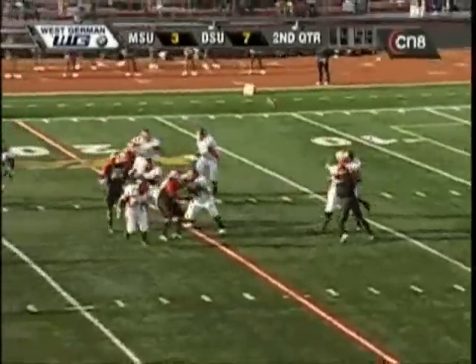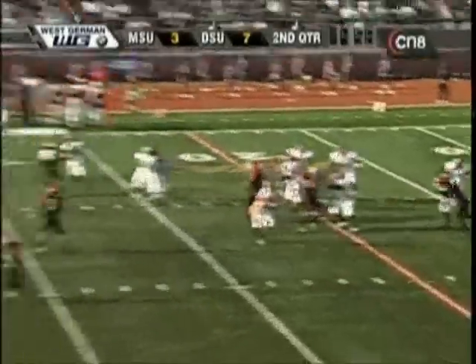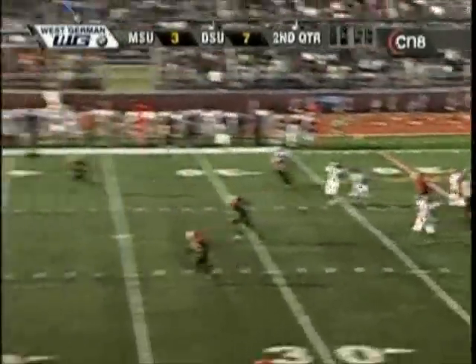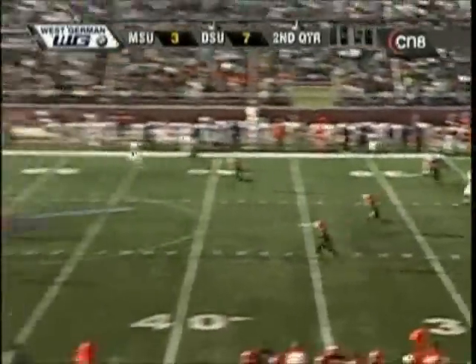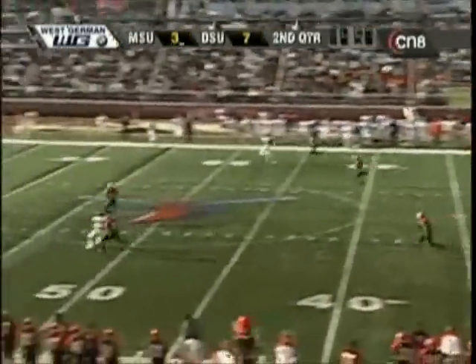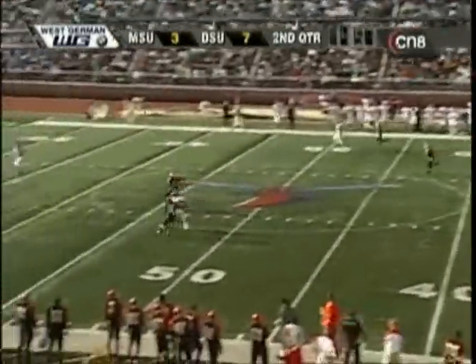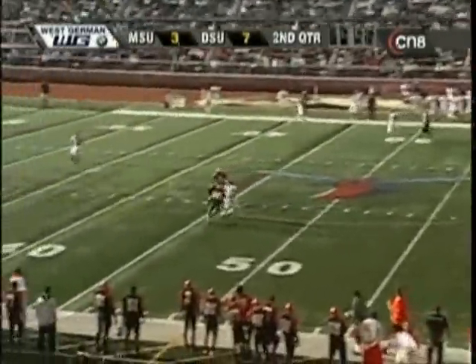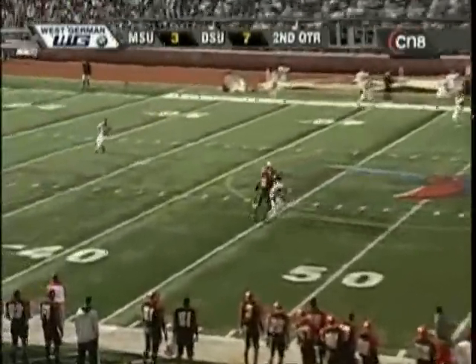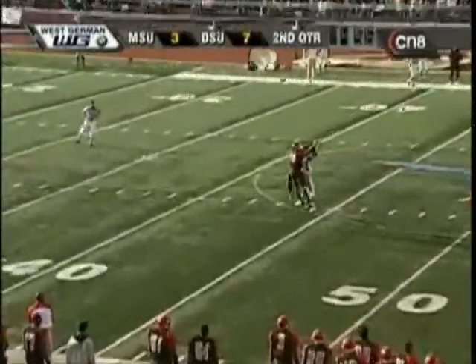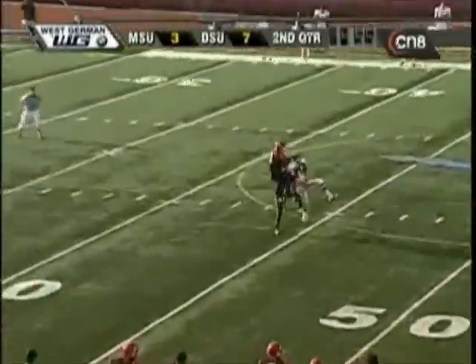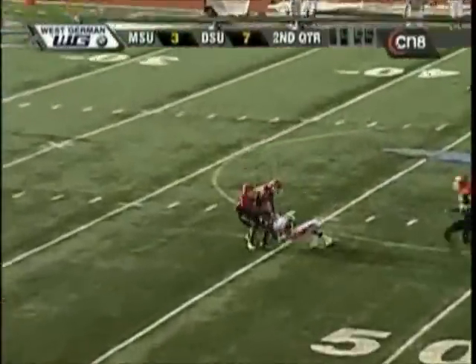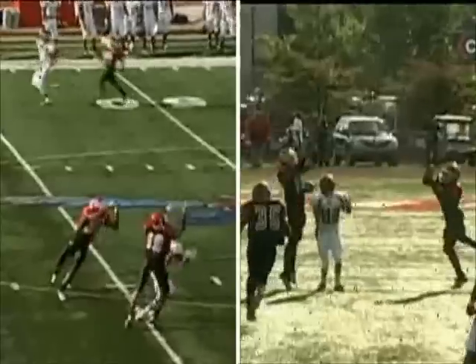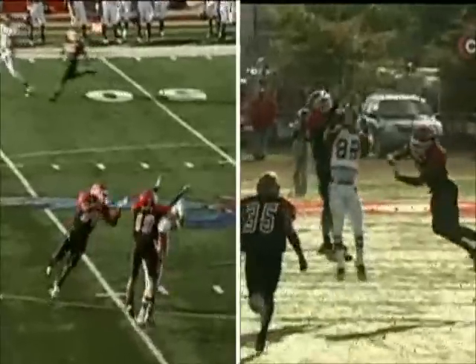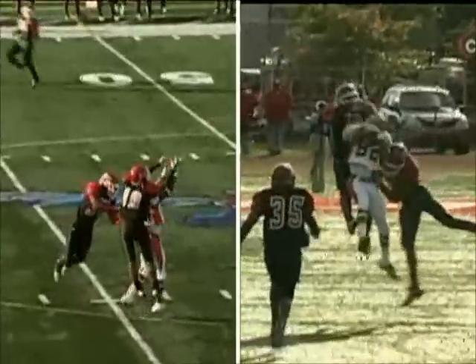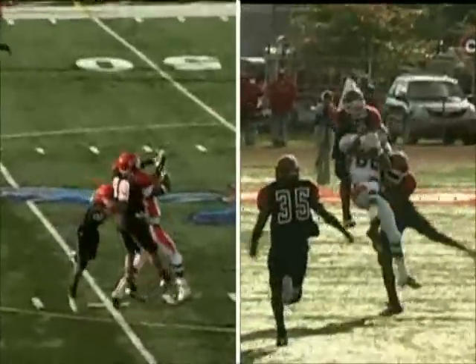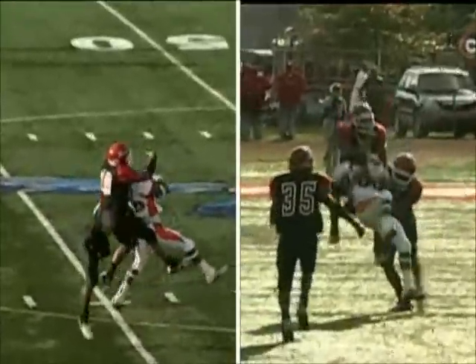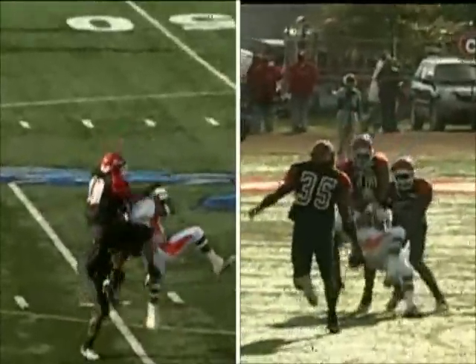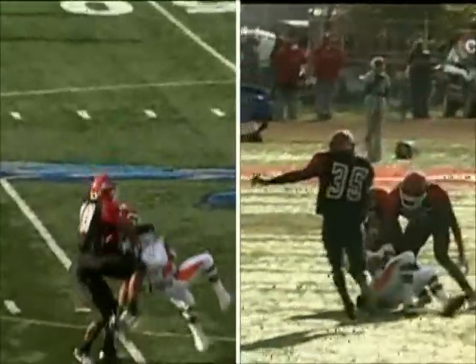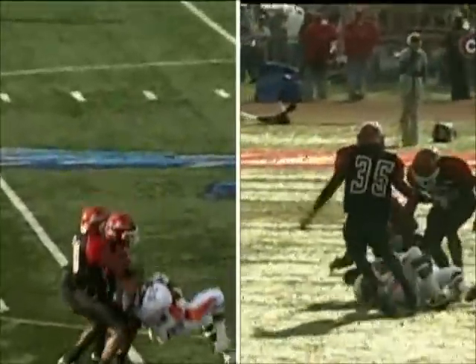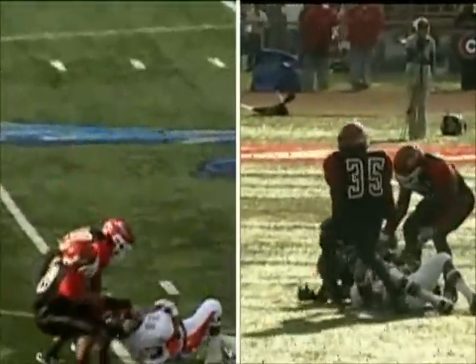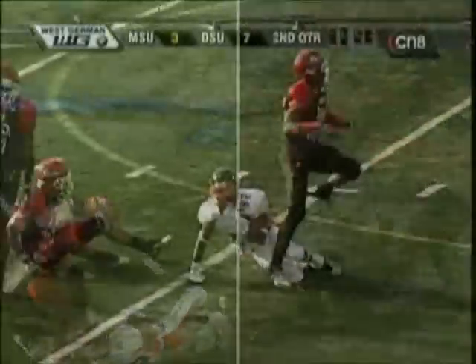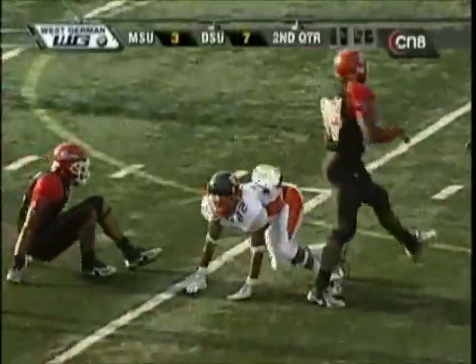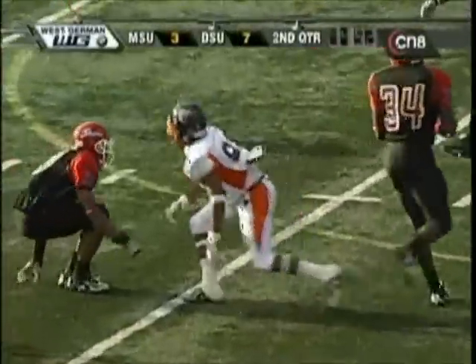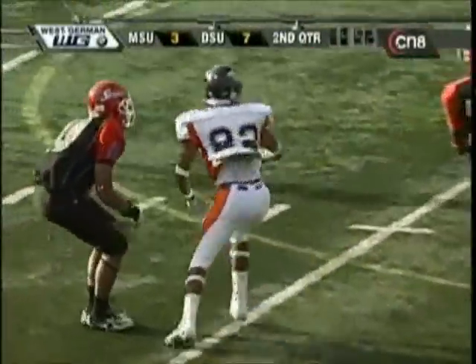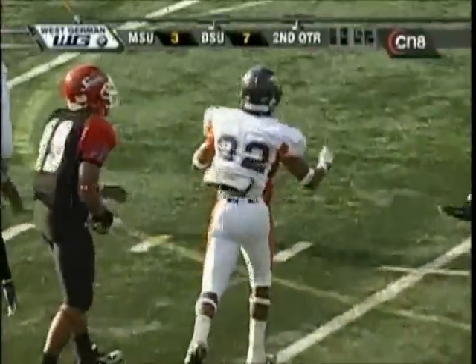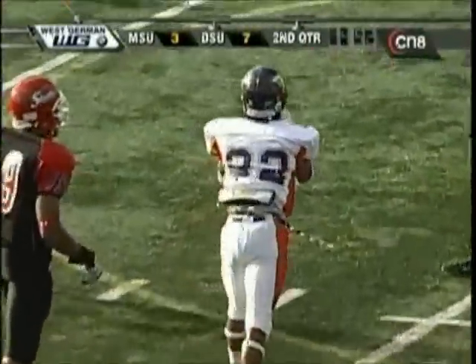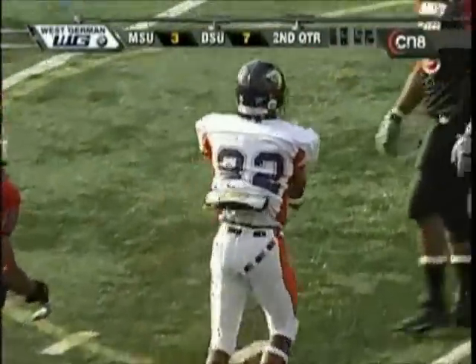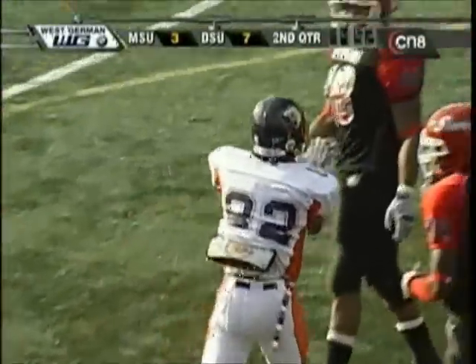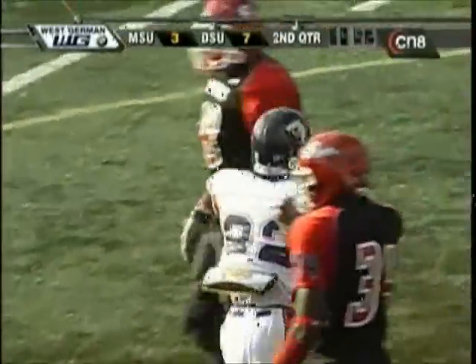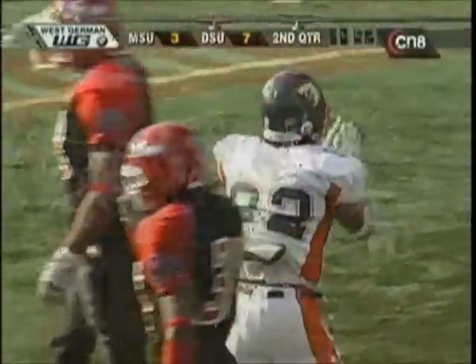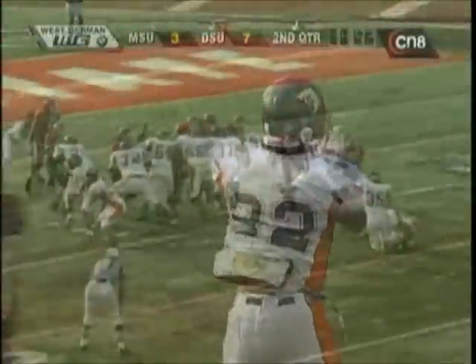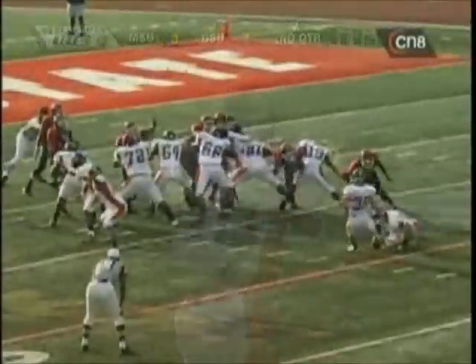Plenty of time to throw, he's gonna go deep but against the wind that ball was up for grabs, but it was caught by Robert Surratt at the 45-yard line.